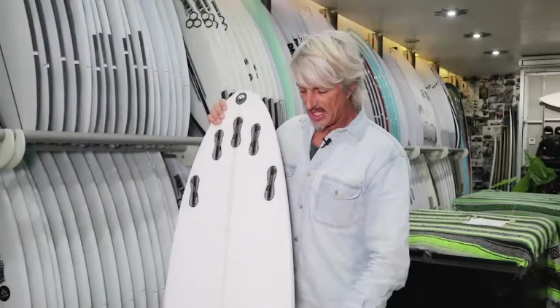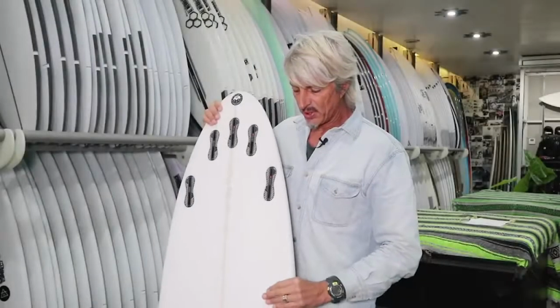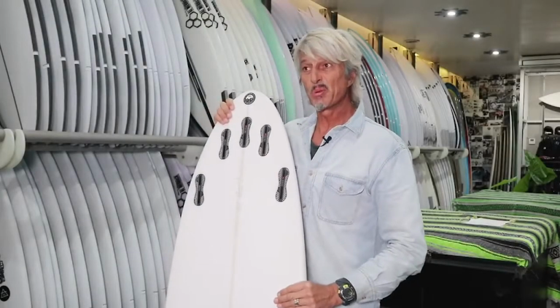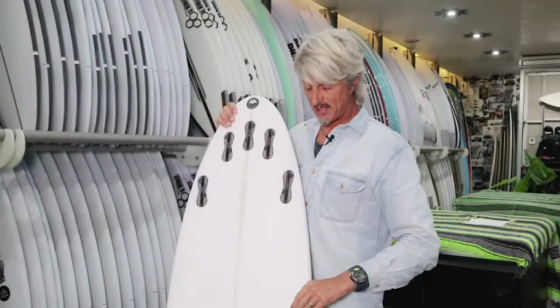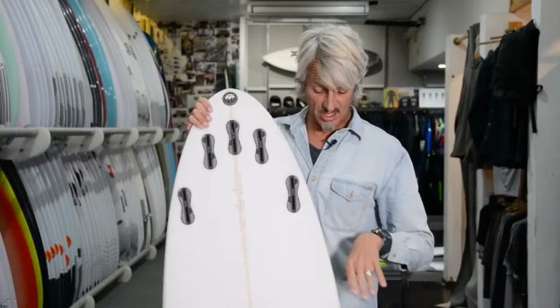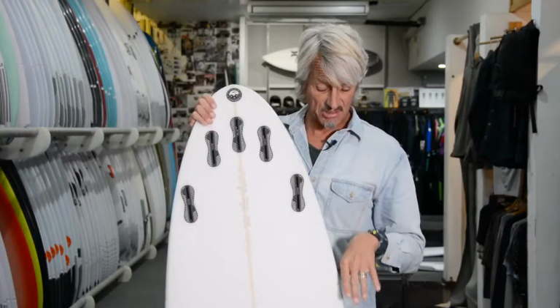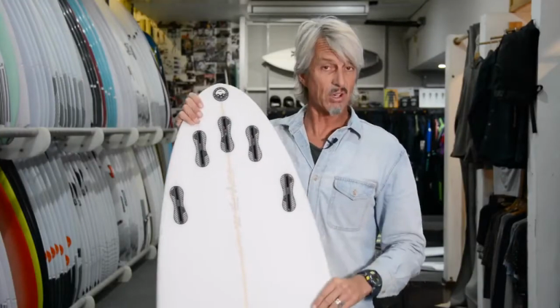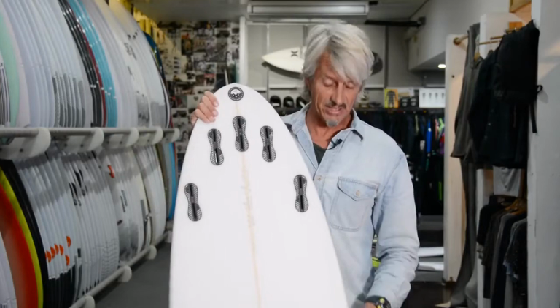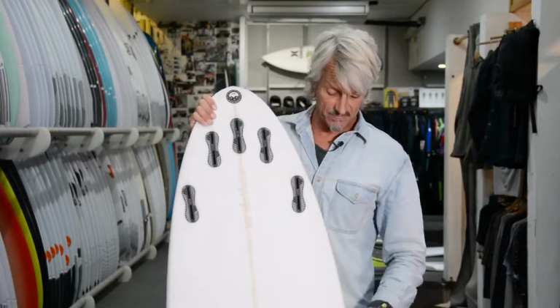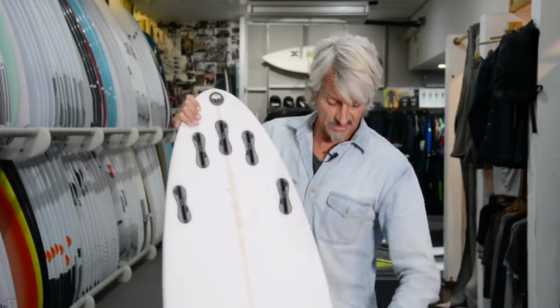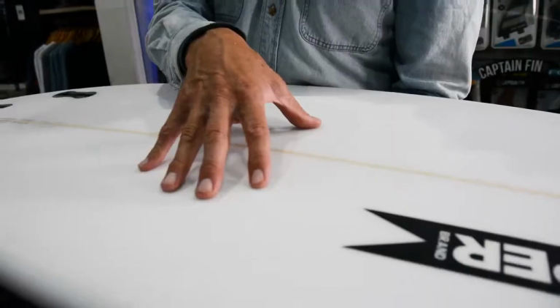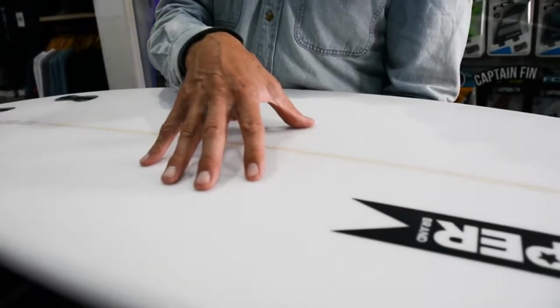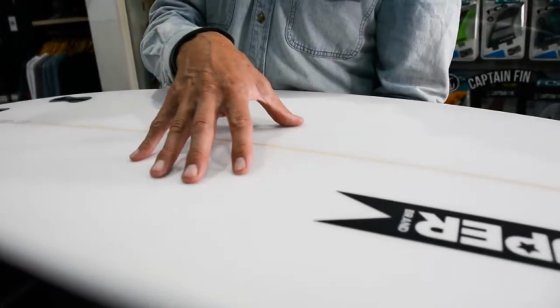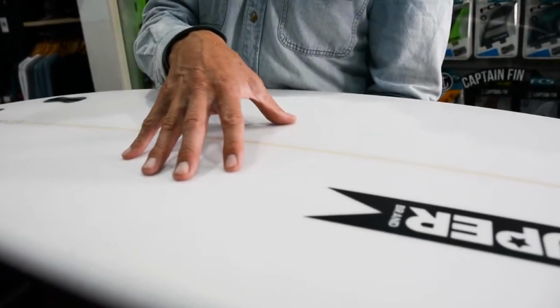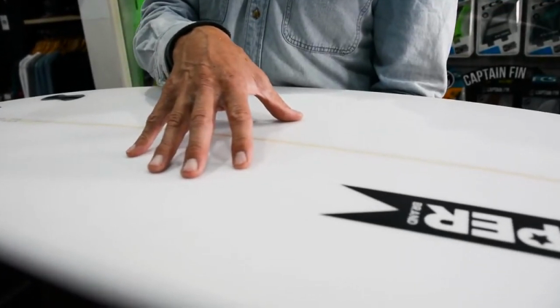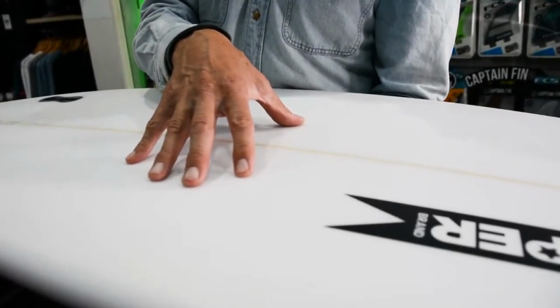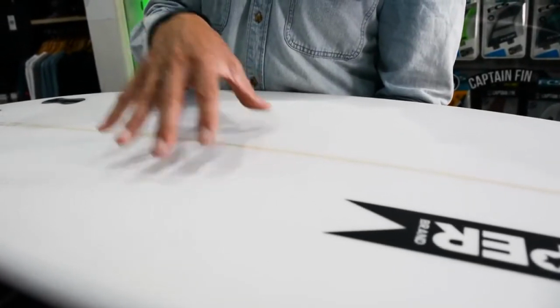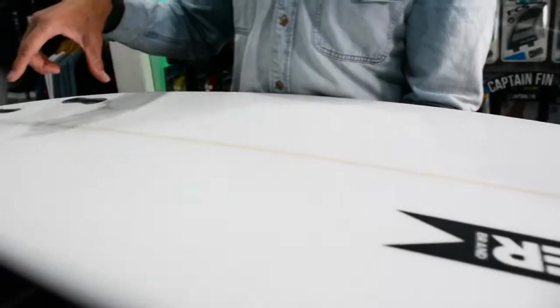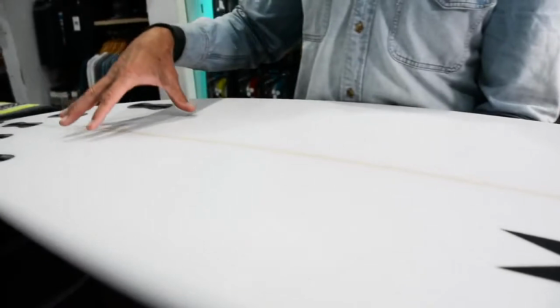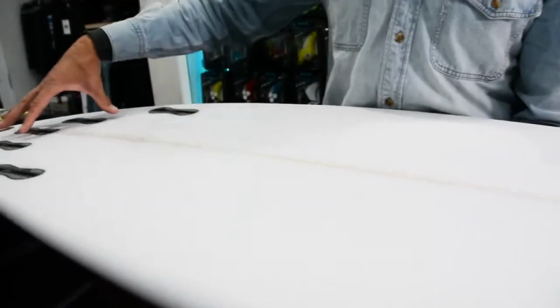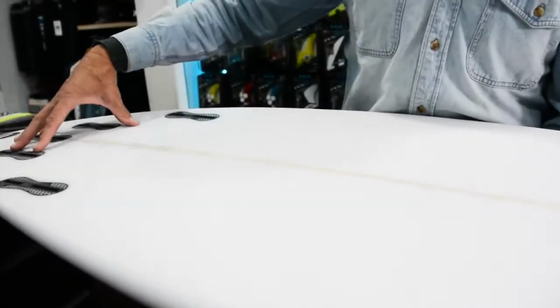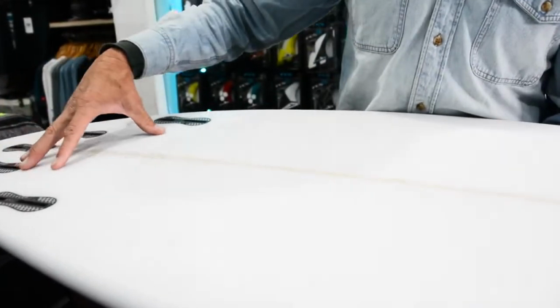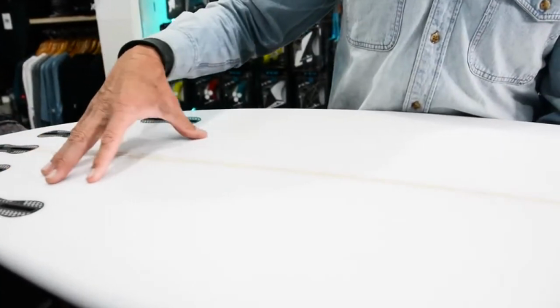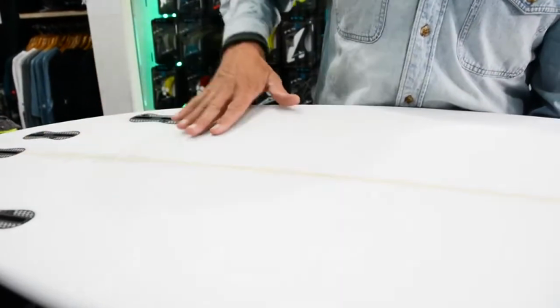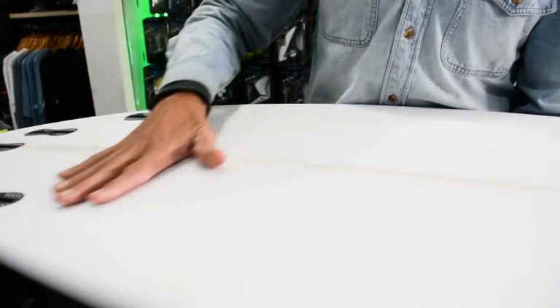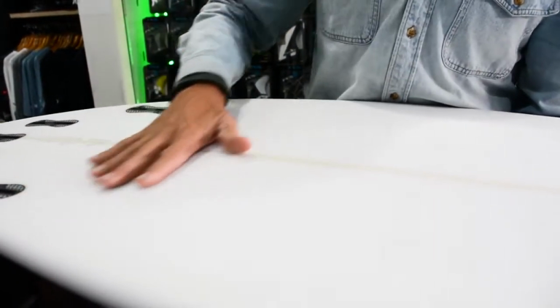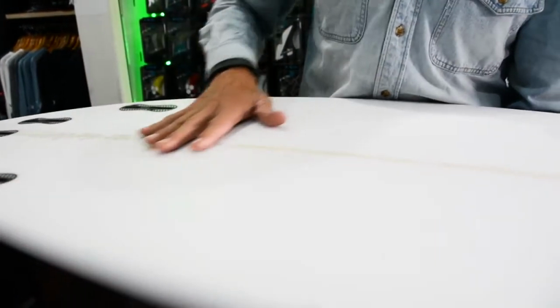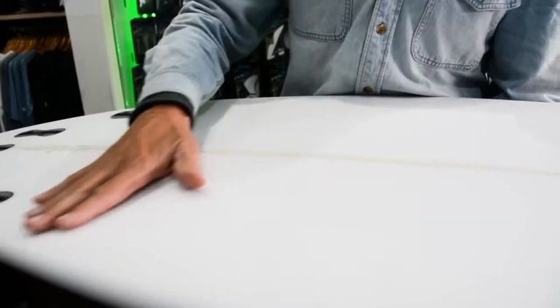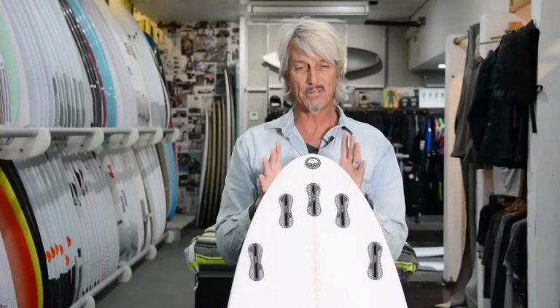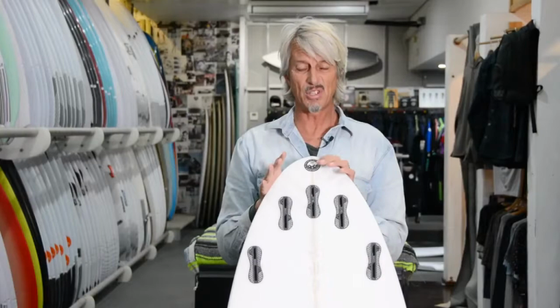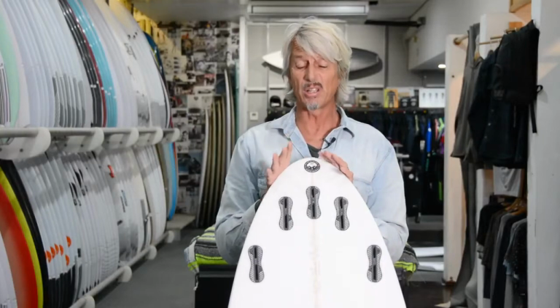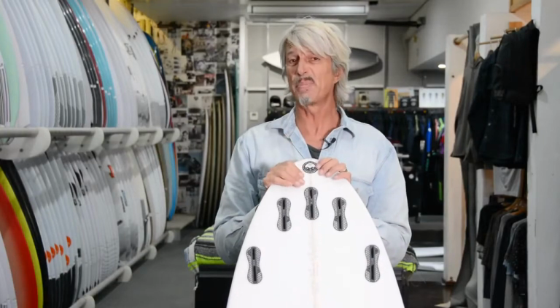This board comes with a generous single concave under the front section running through to a double concave and finishing up with a nice little V in the tail, which allows for smooth rail-to-rail transition with a lot of speed.